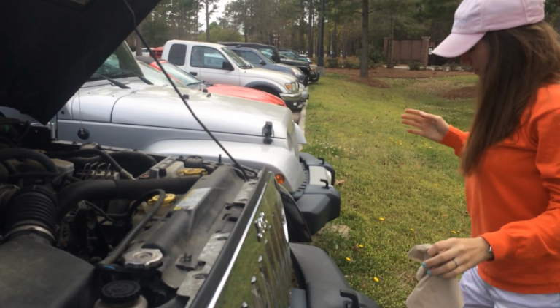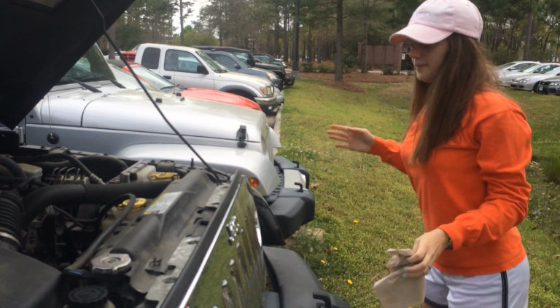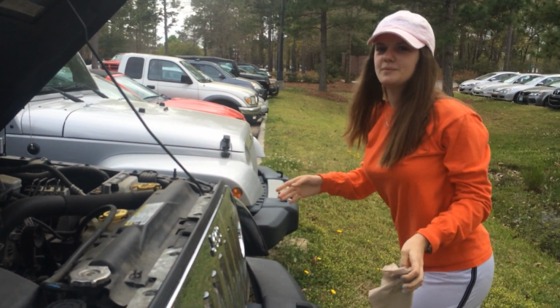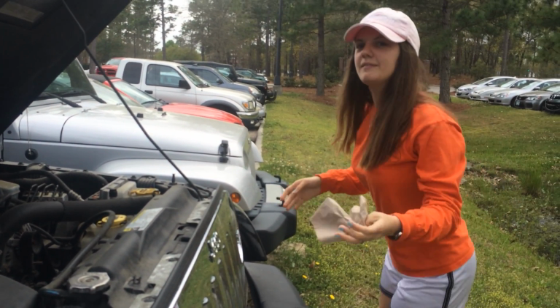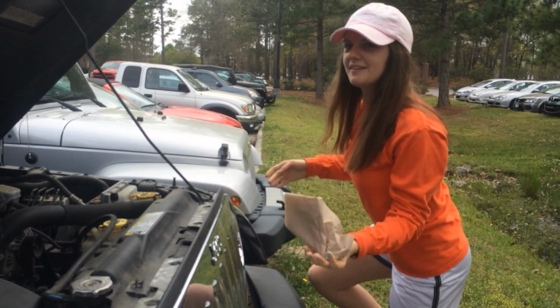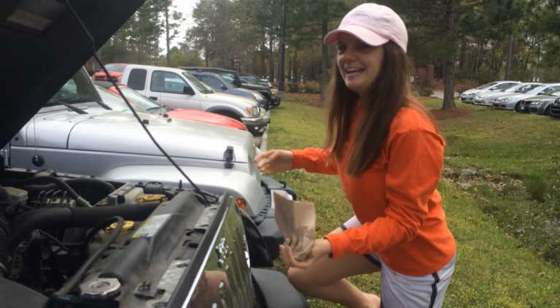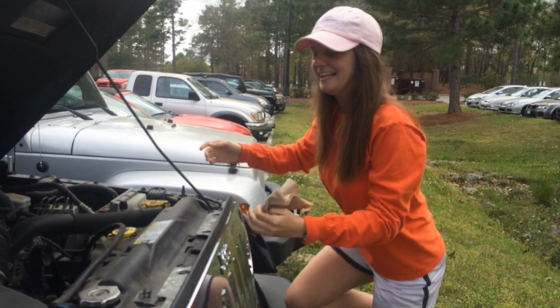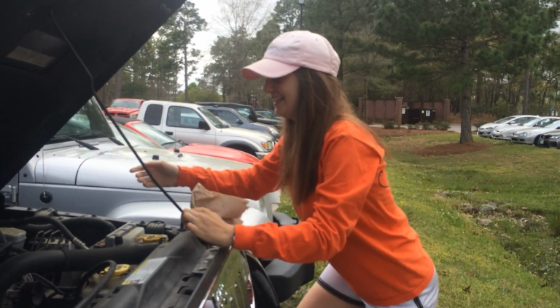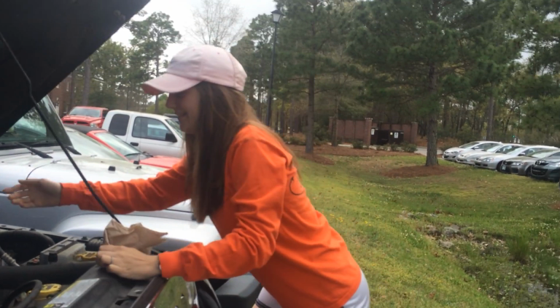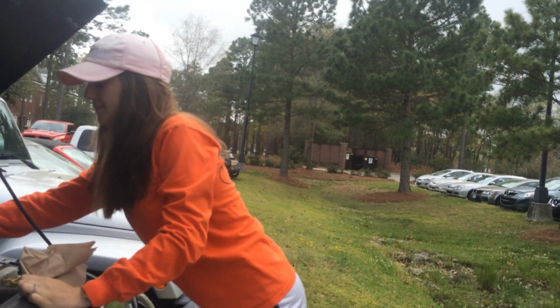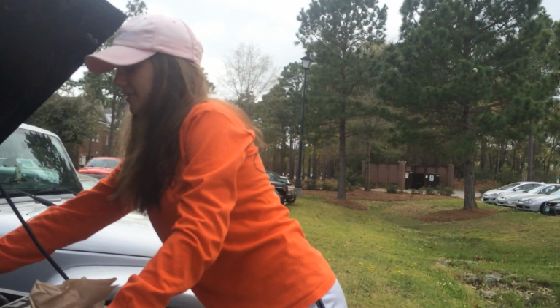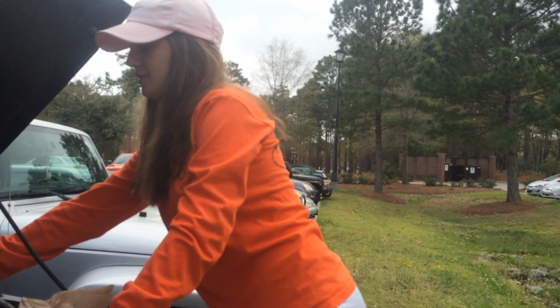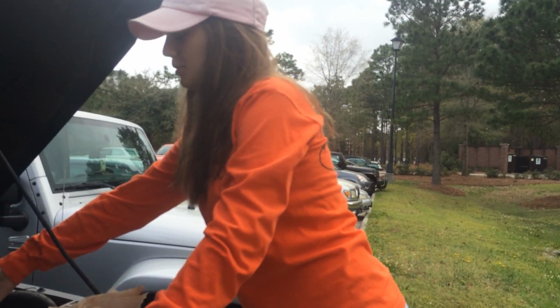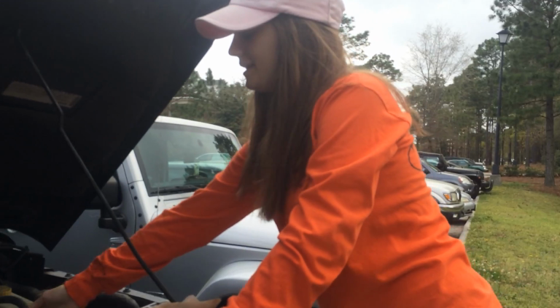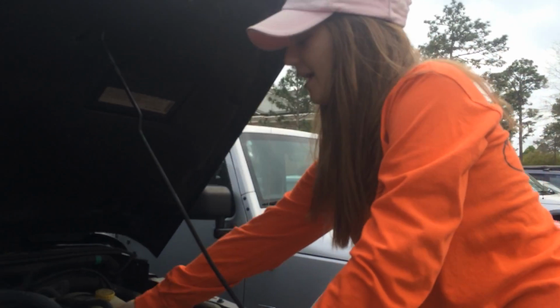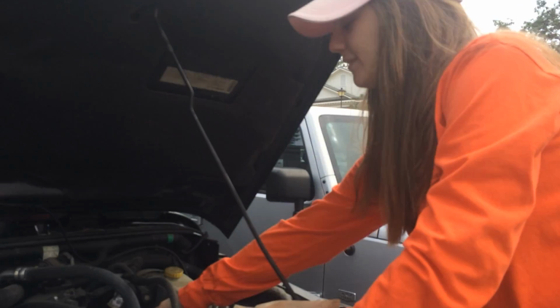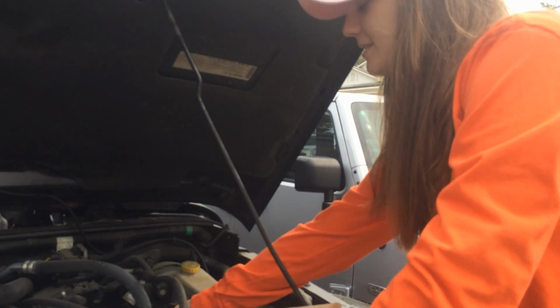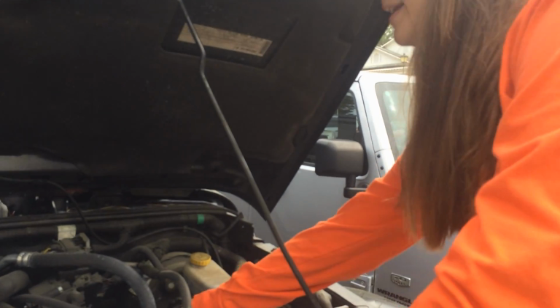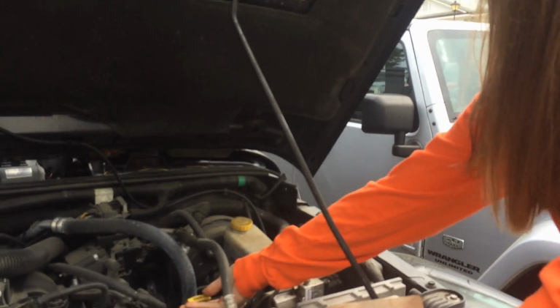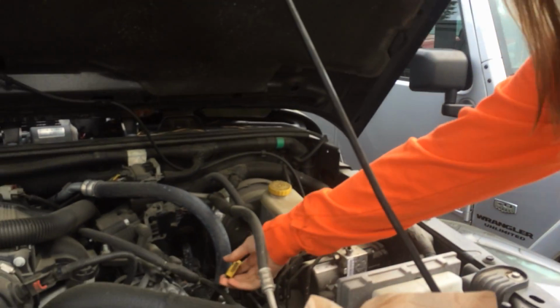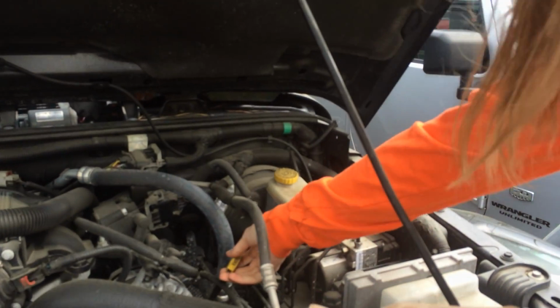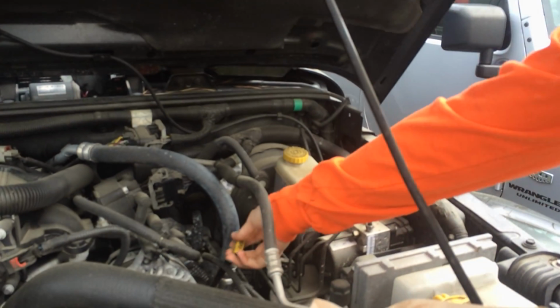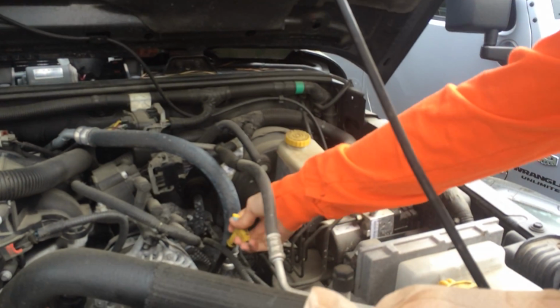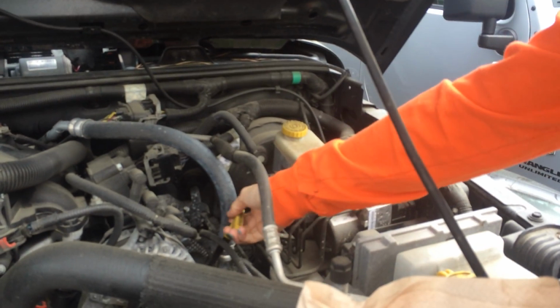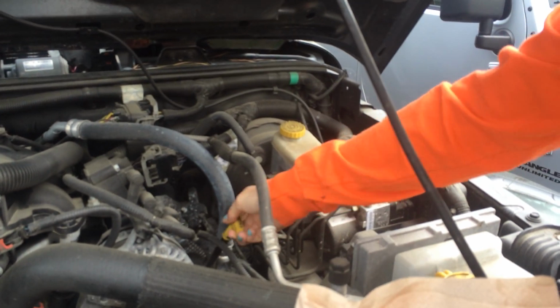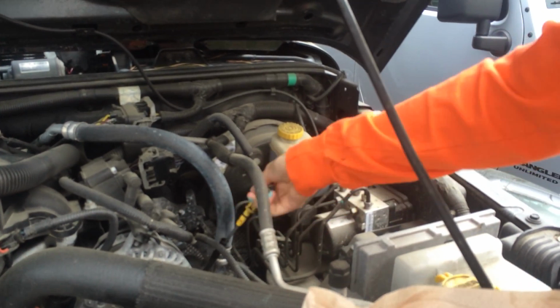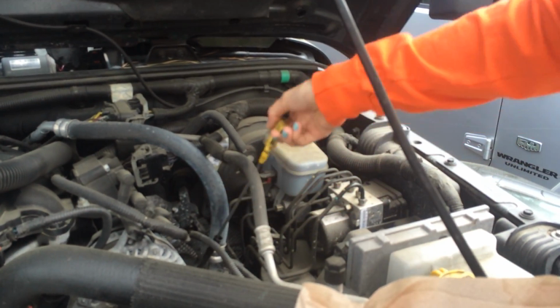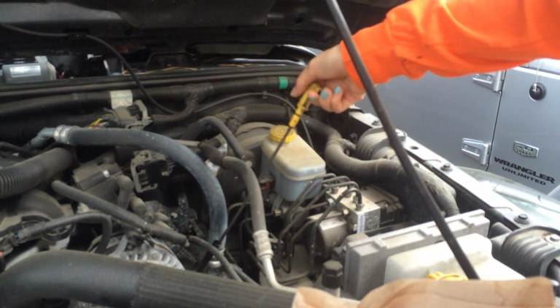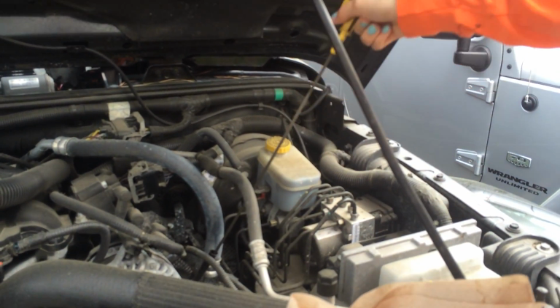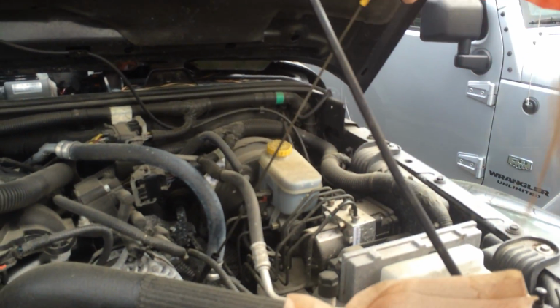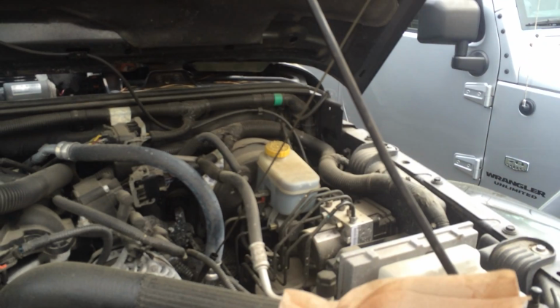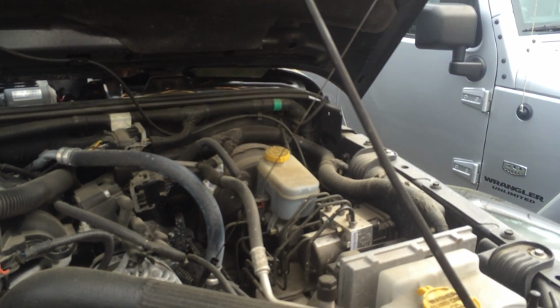You'll come this way. You pull this out — it says engine oil. This is called a dipstick.